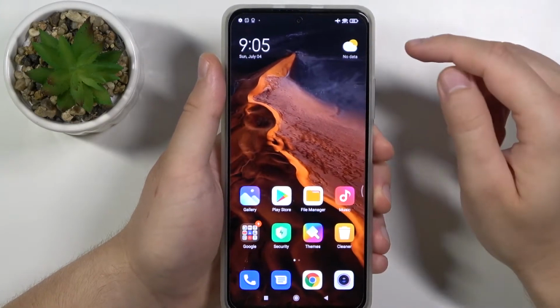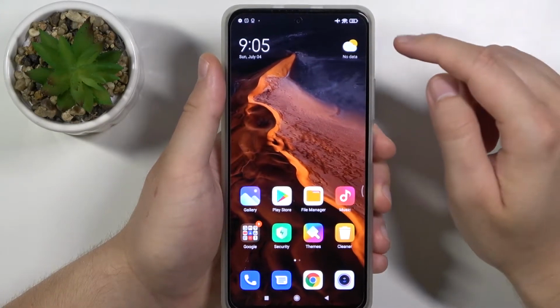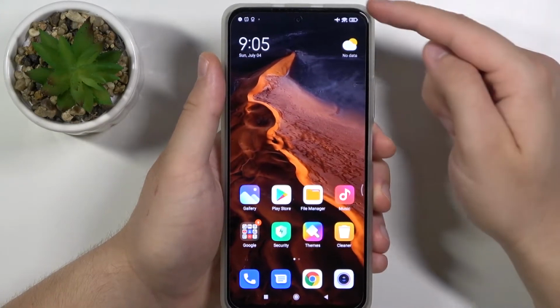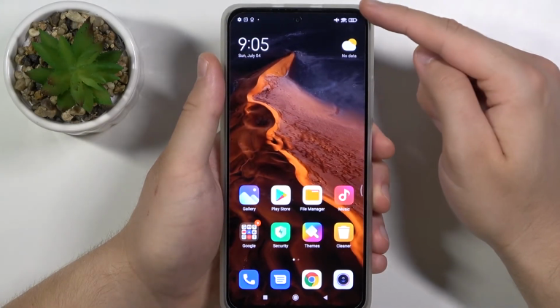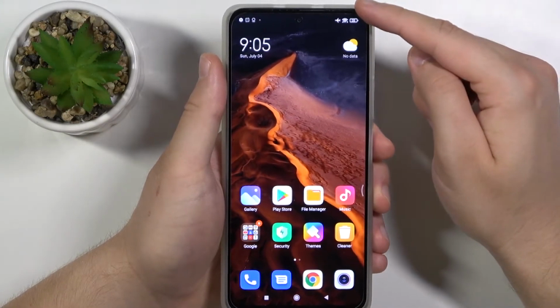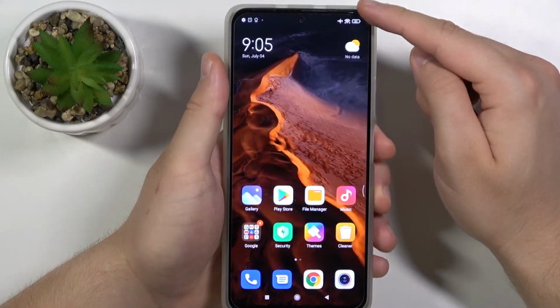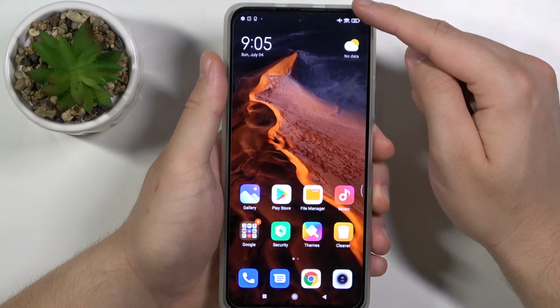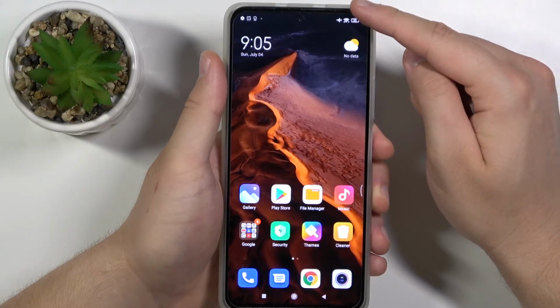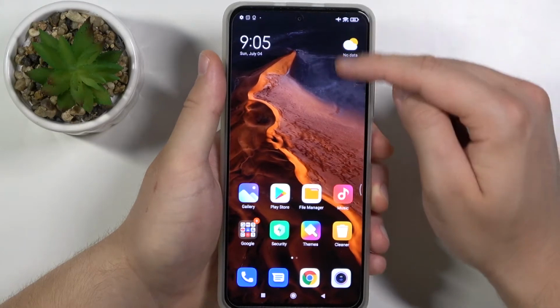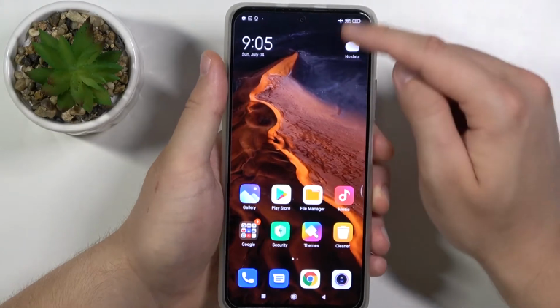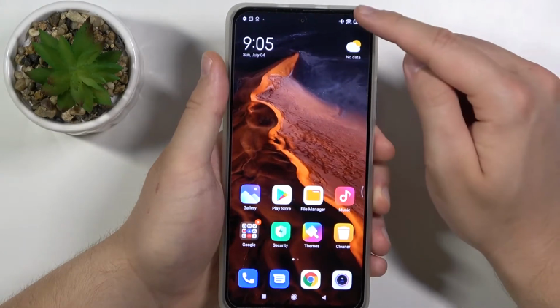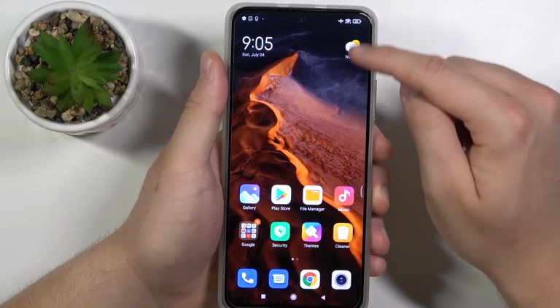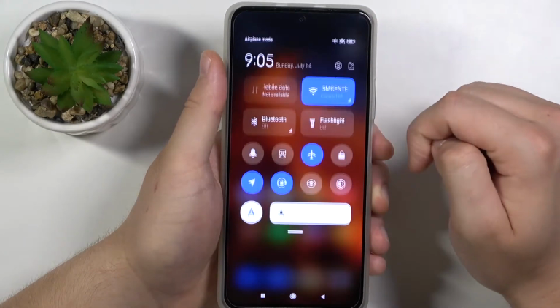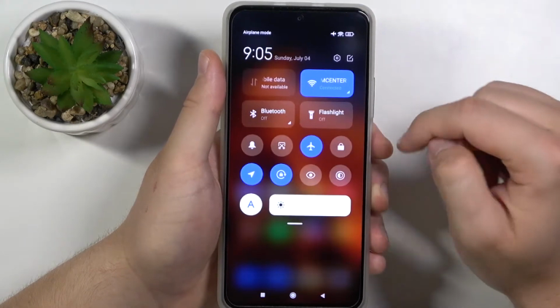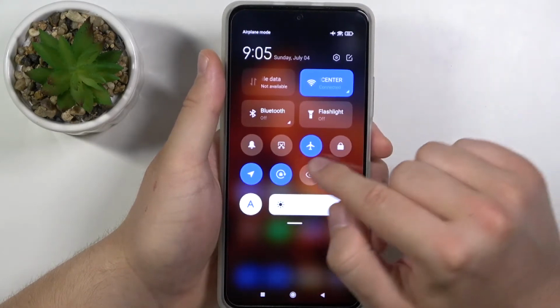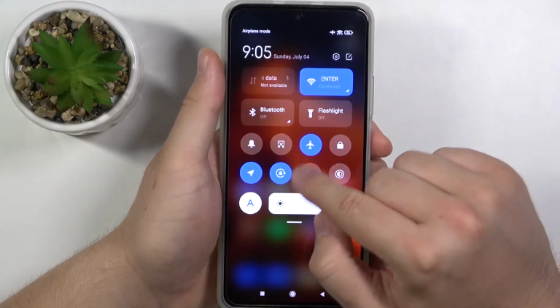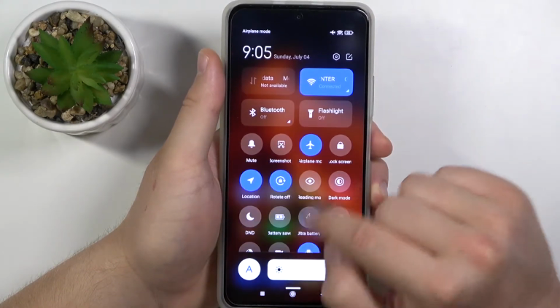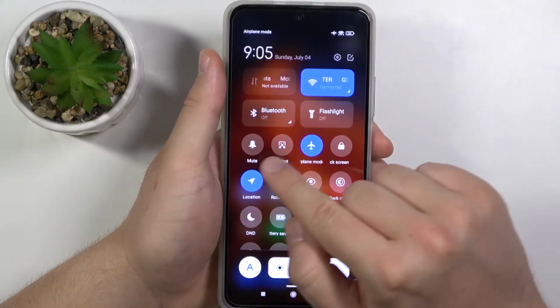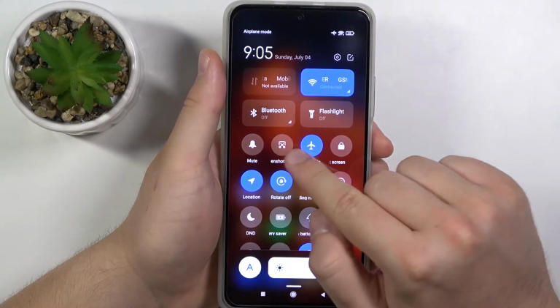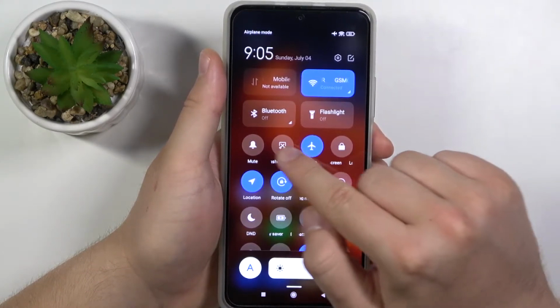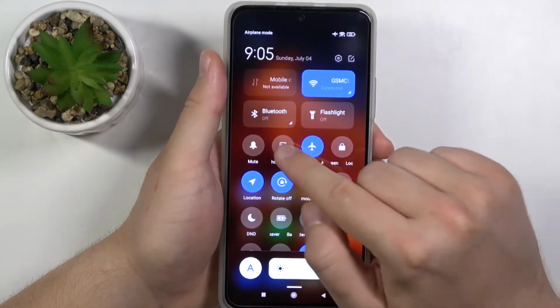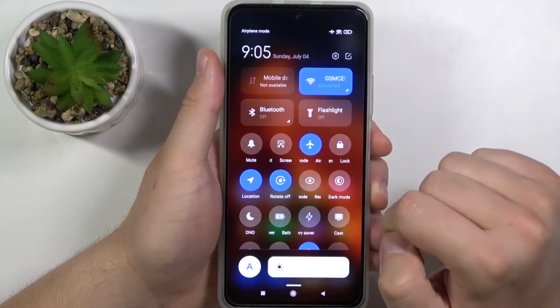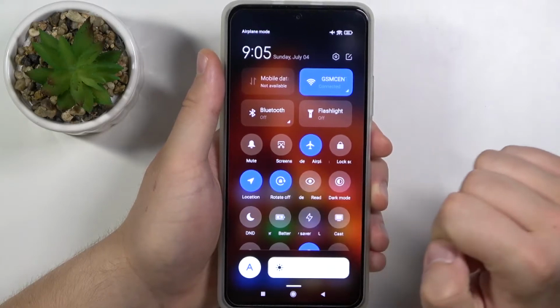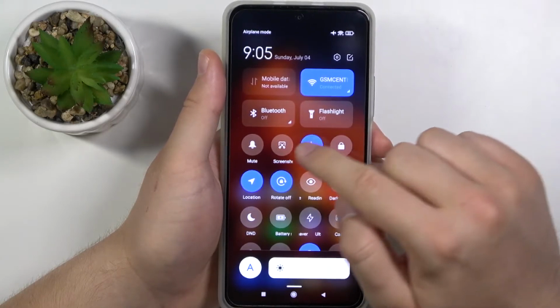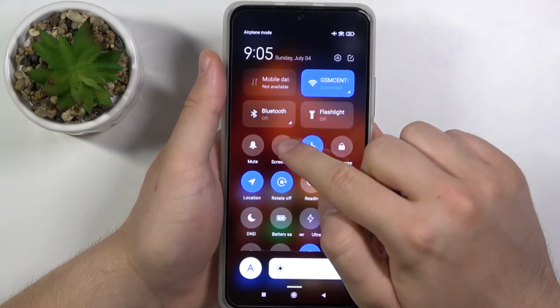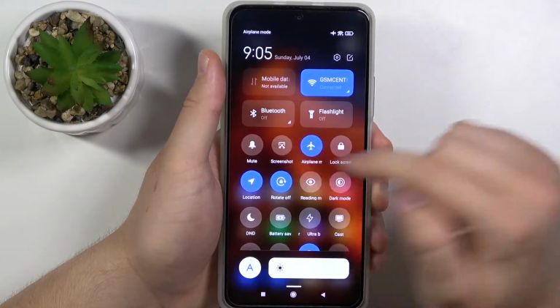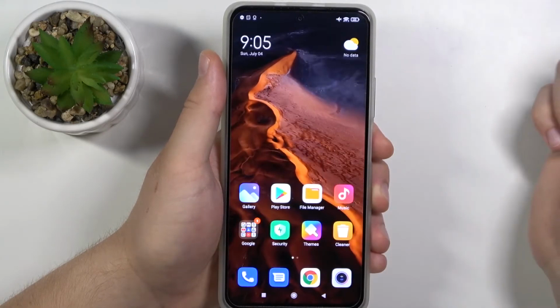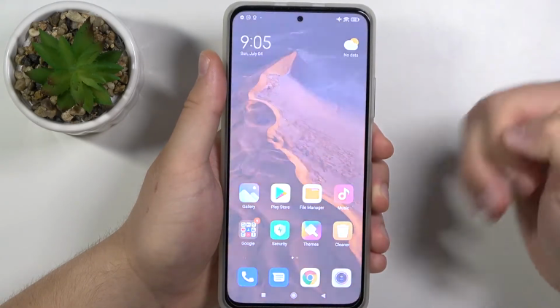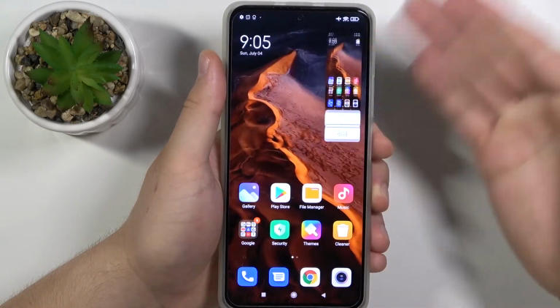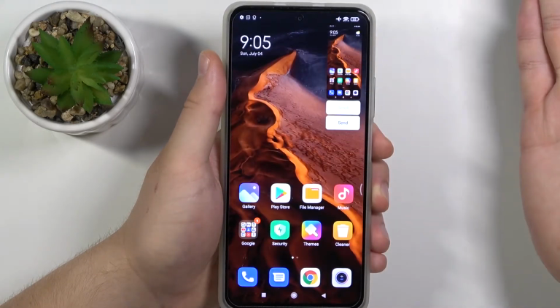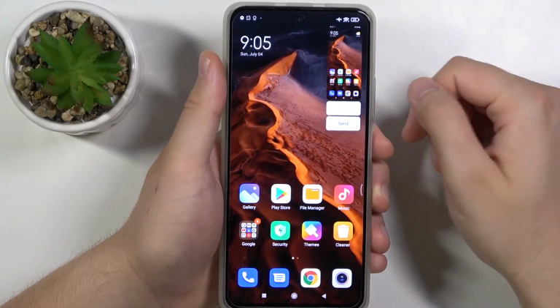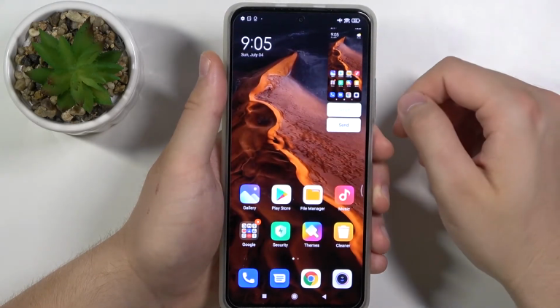Another option: open the notification bar by swiping from the right side, and you have to find the screenshot button. Click on it once and the screenshot will be taken.